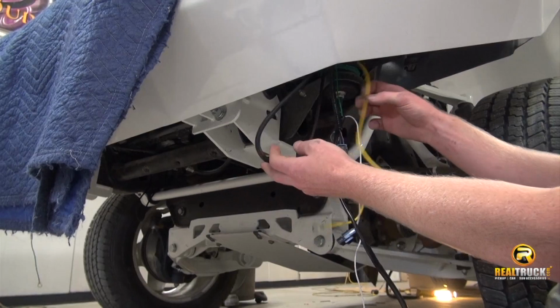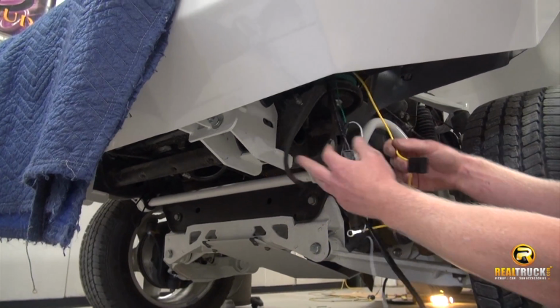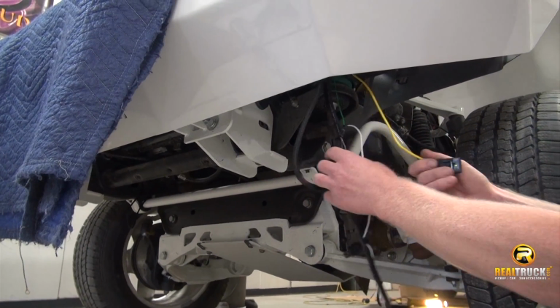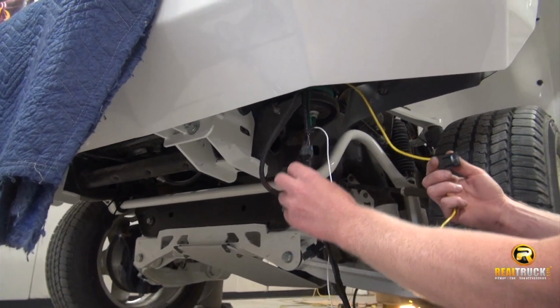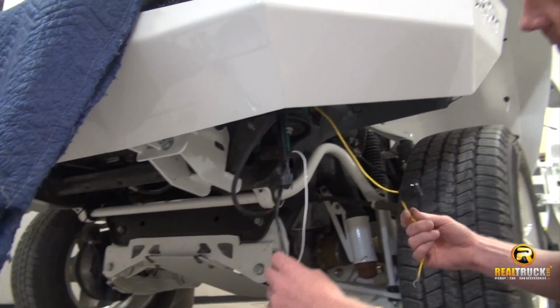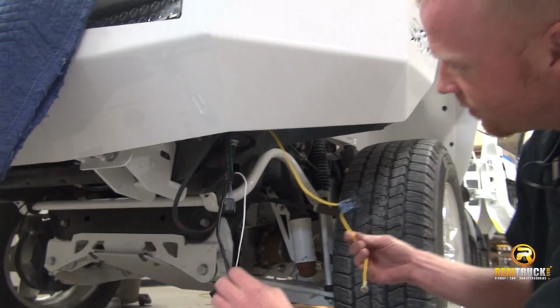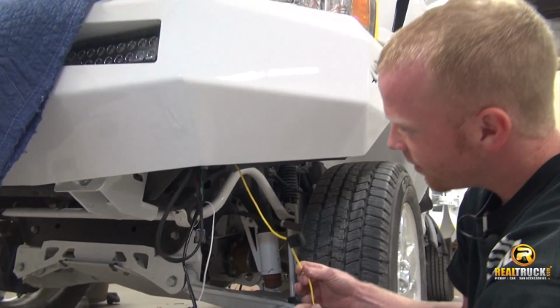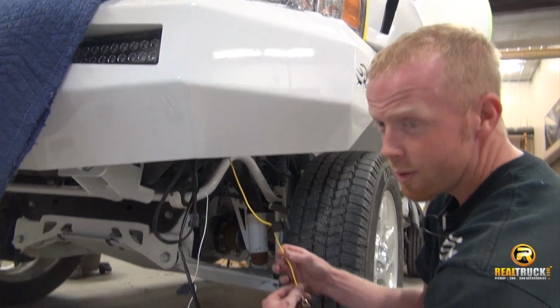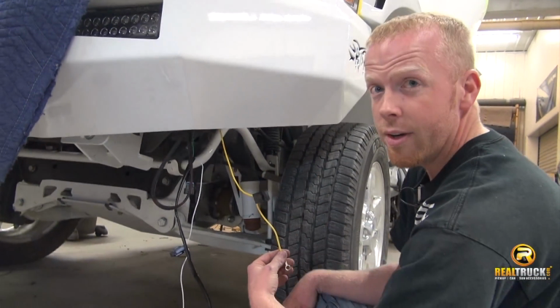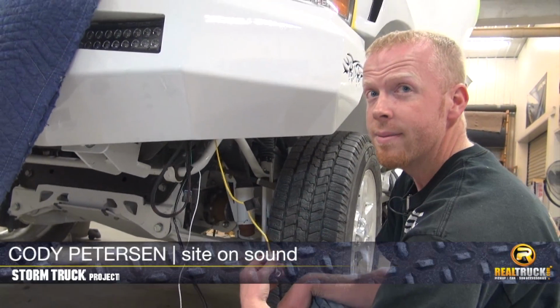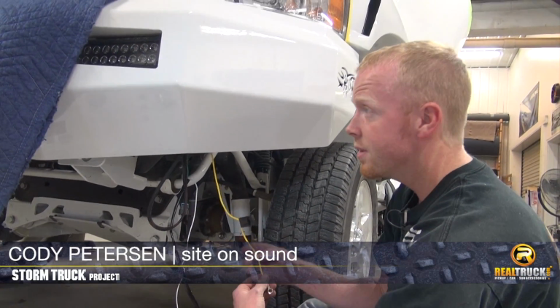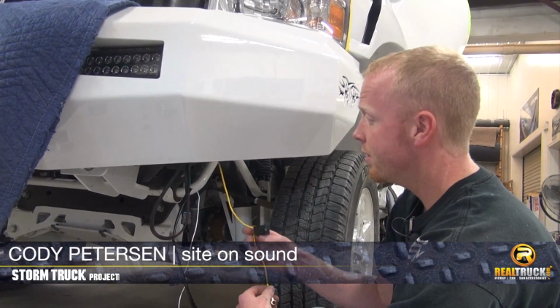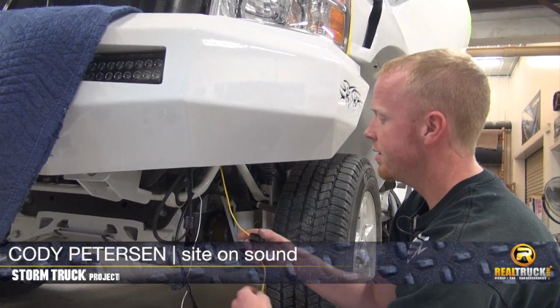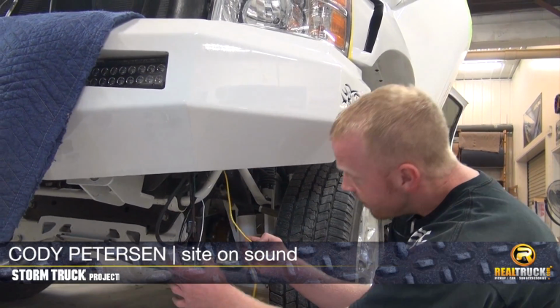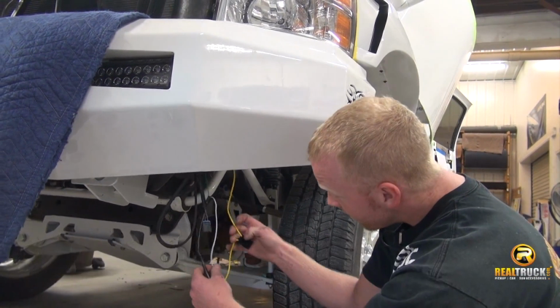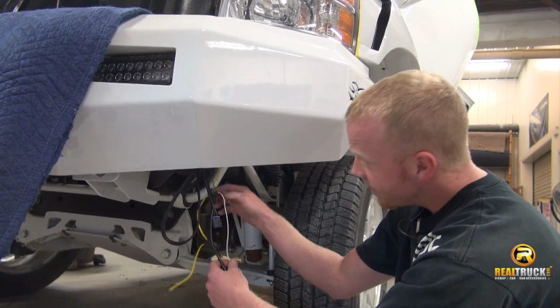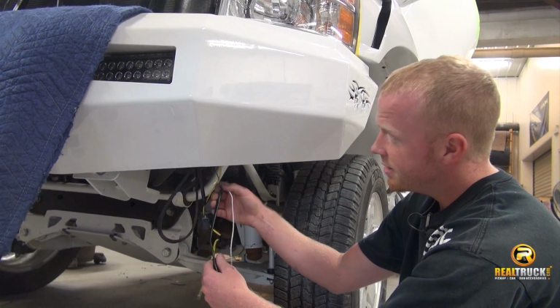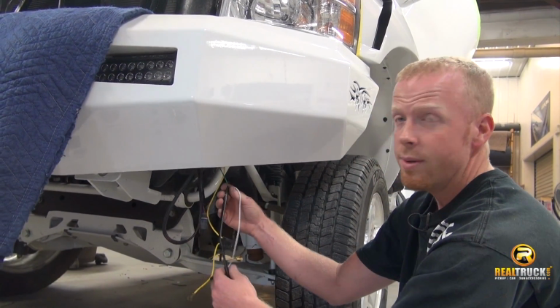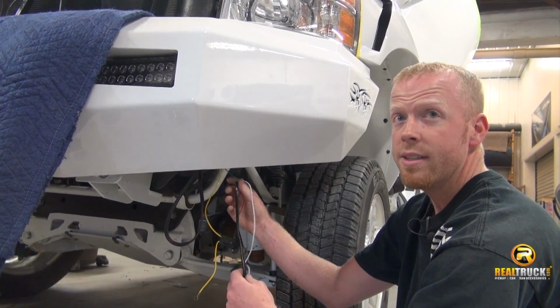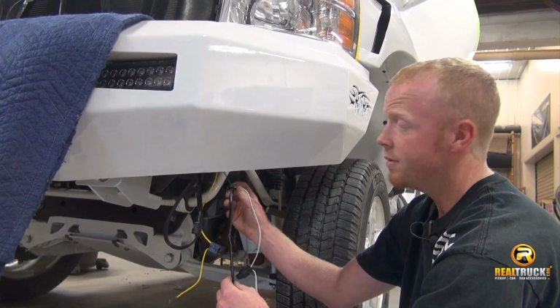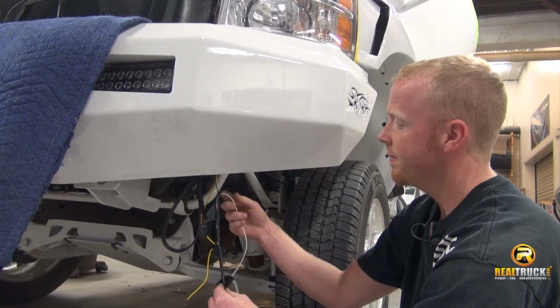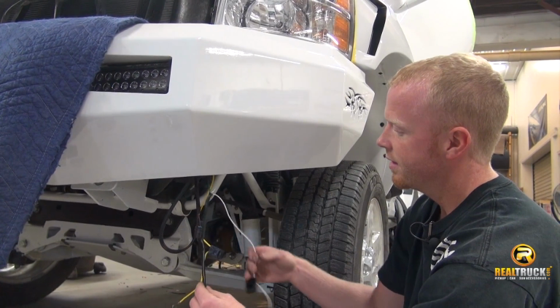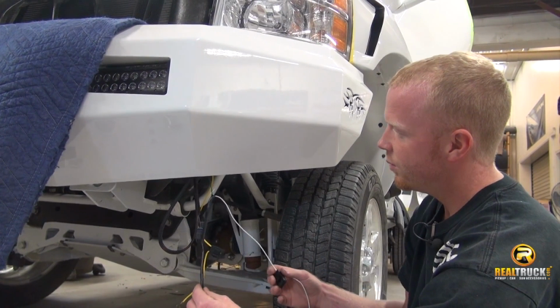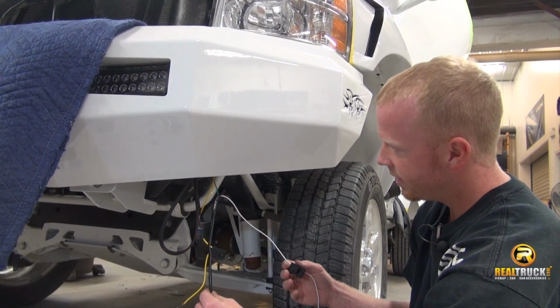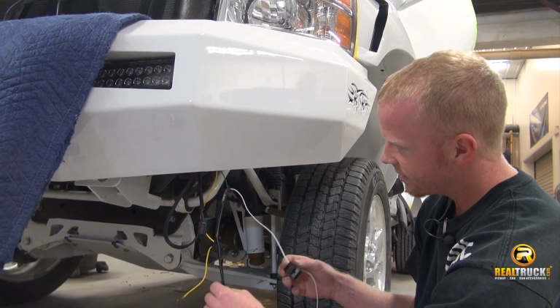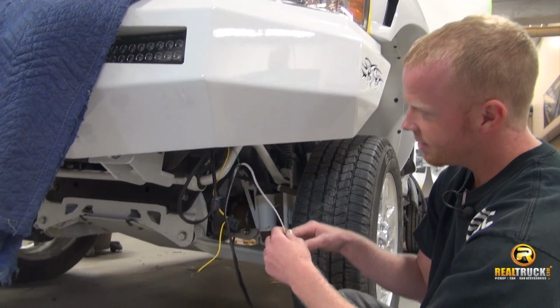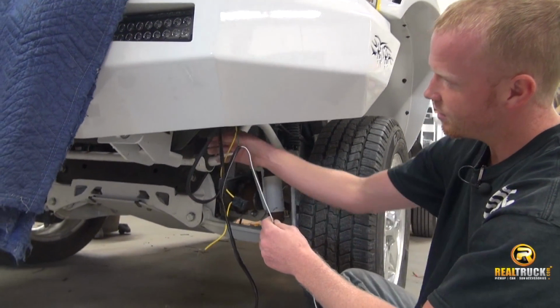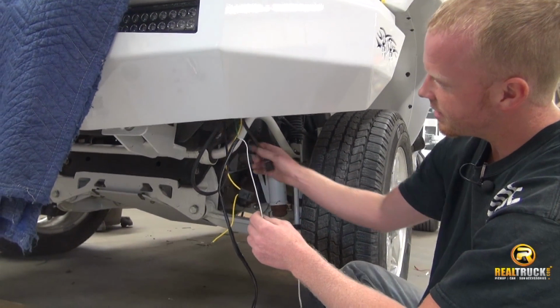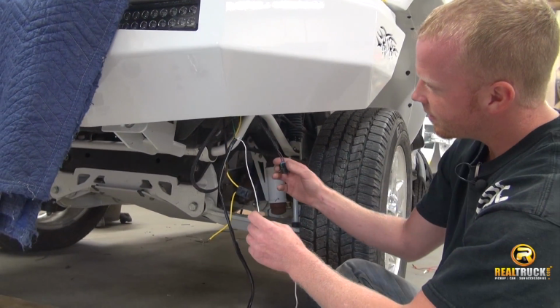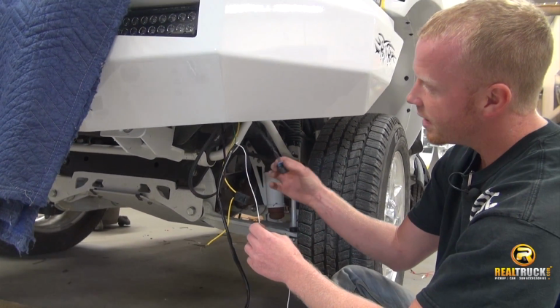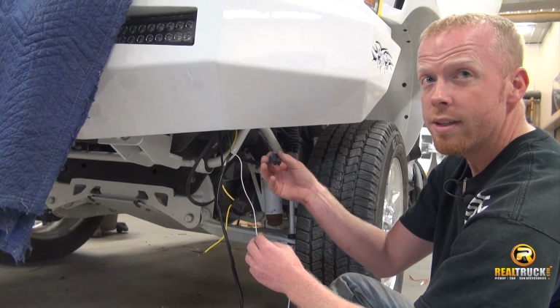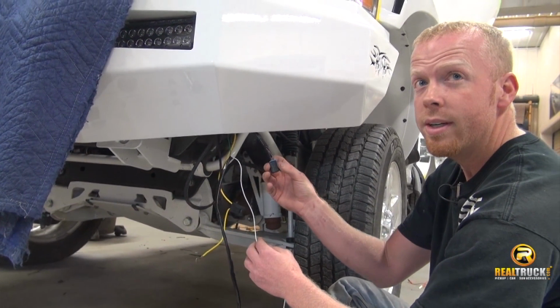The yellow wire here is going to be used for our power — it's going to go to the battery, just our power source. The ground is already attached to the relay, which we fasten to the frame. This white wire here is going to be our signal, which we're going to tap off of the factory fog light wiring.